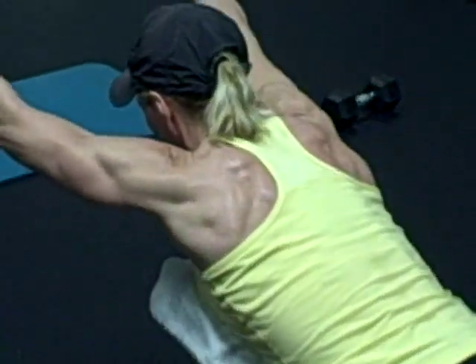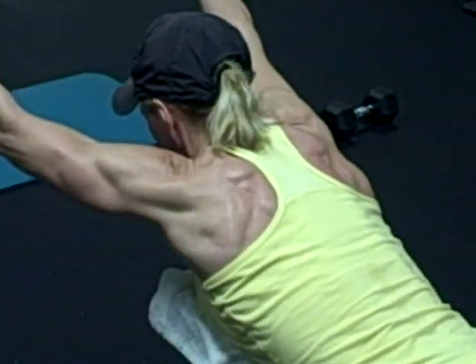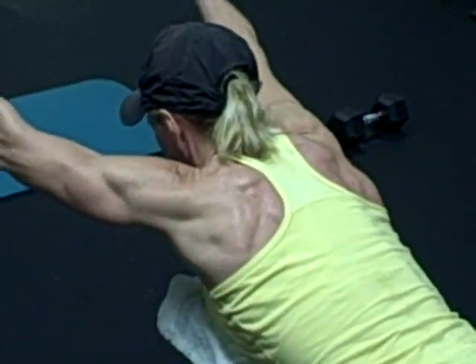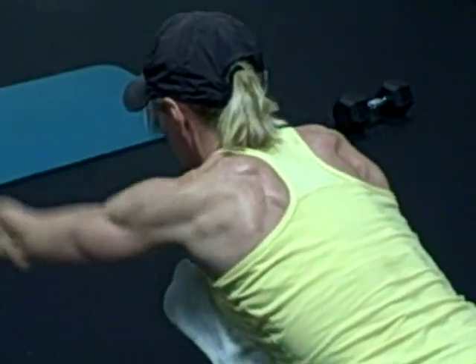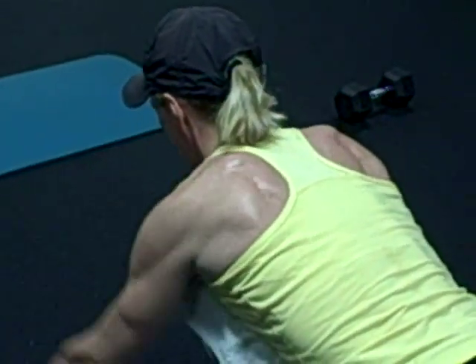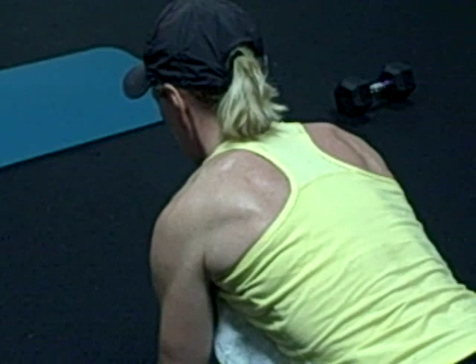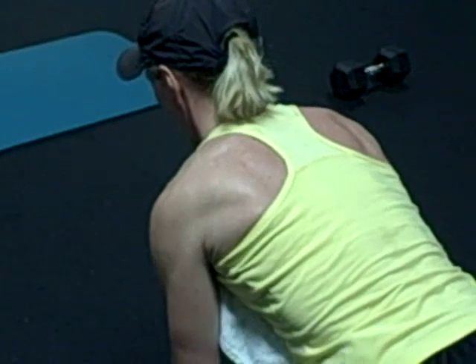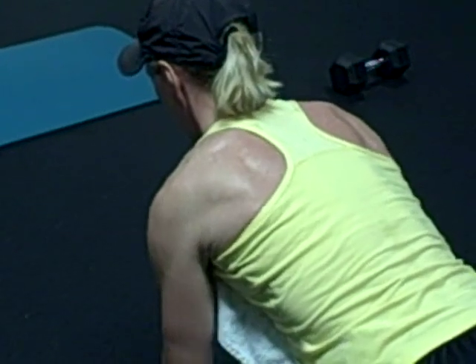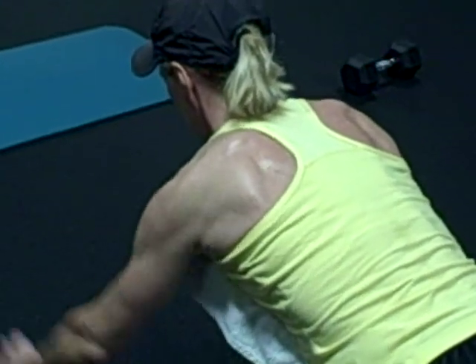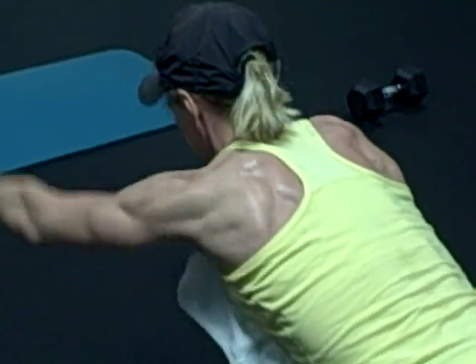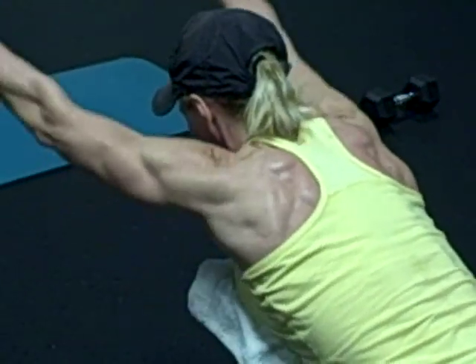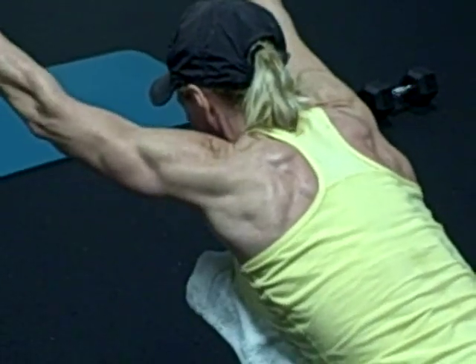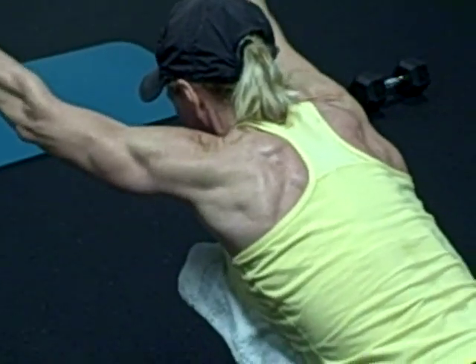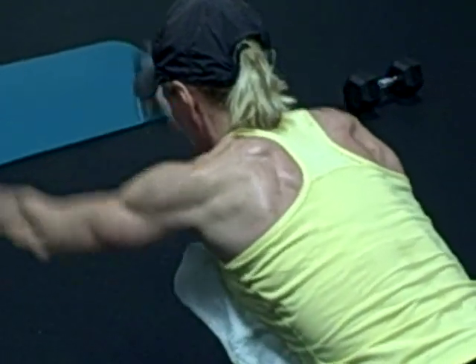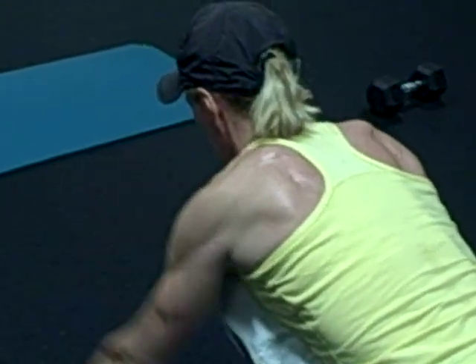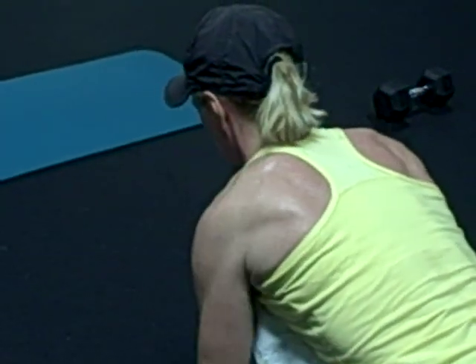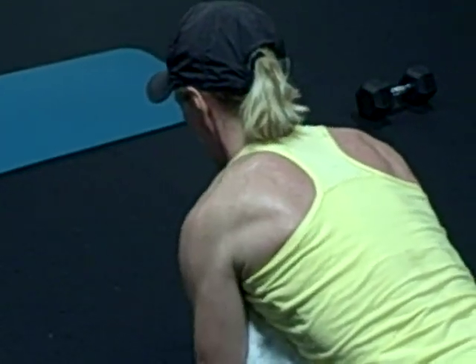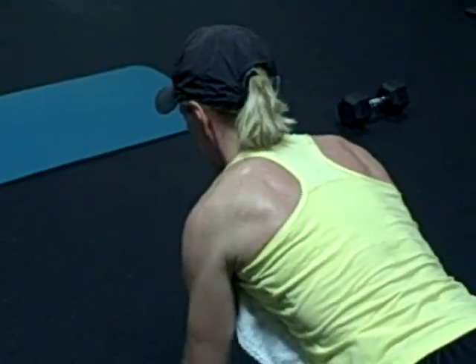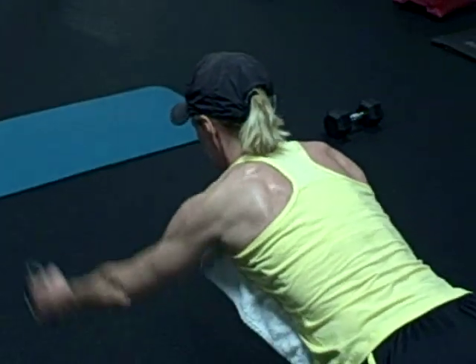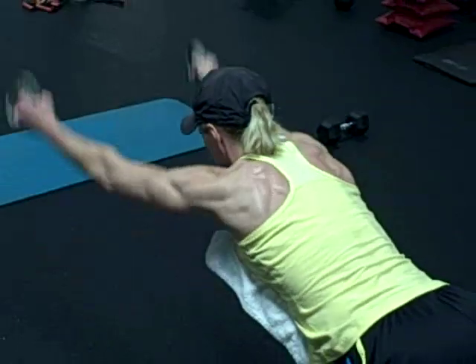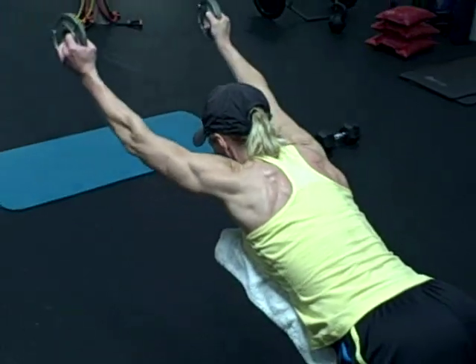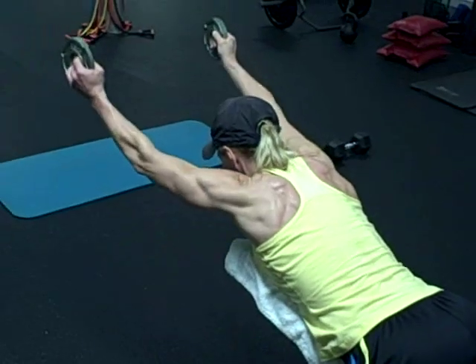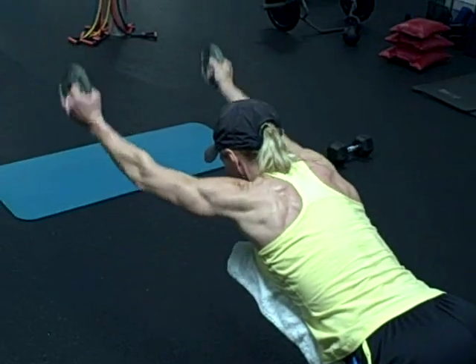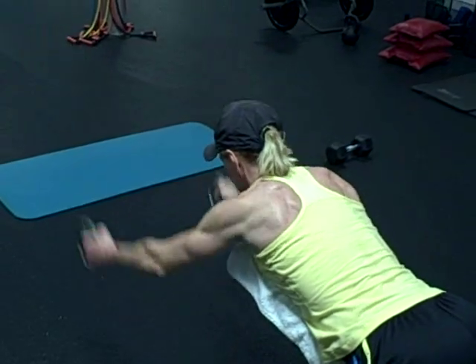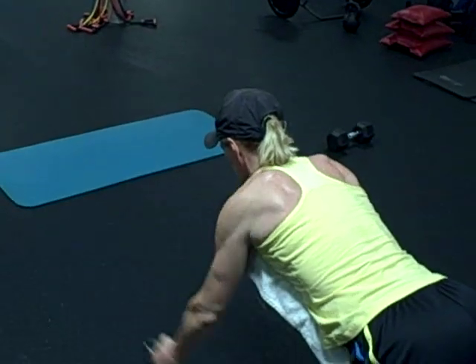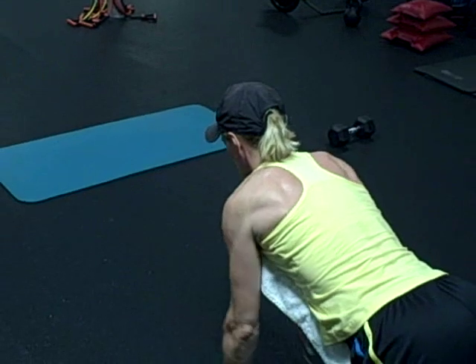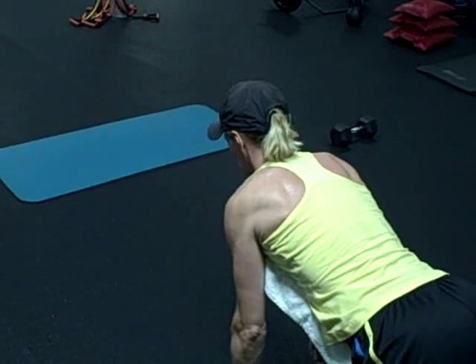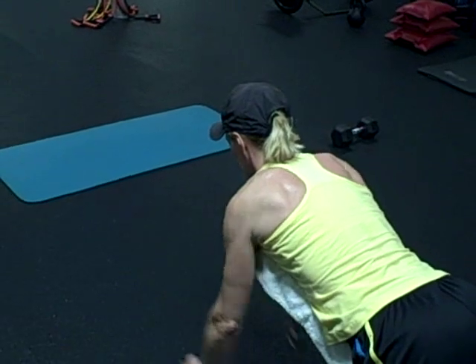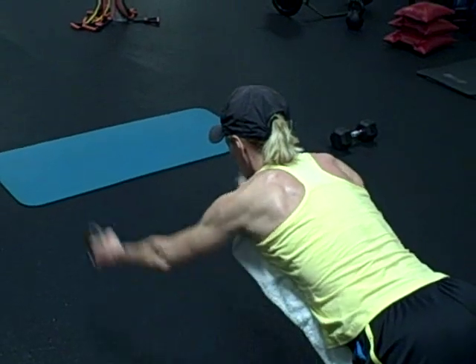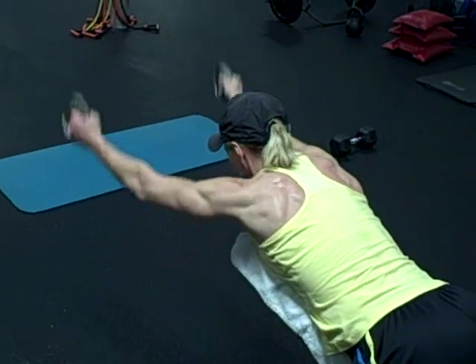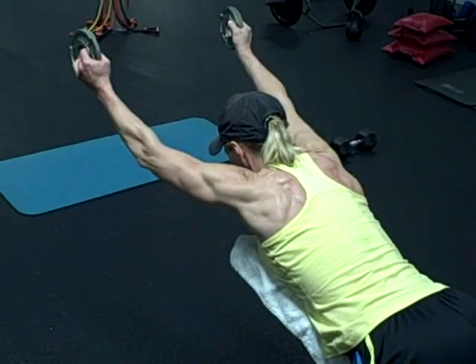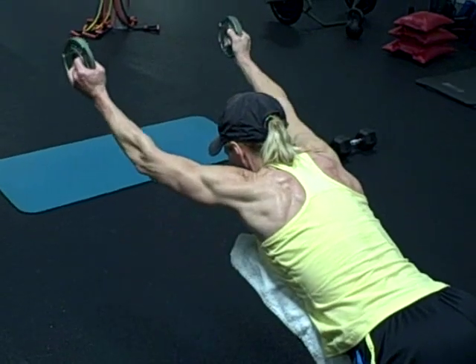Good. Move from the shoulder blades. Come down.